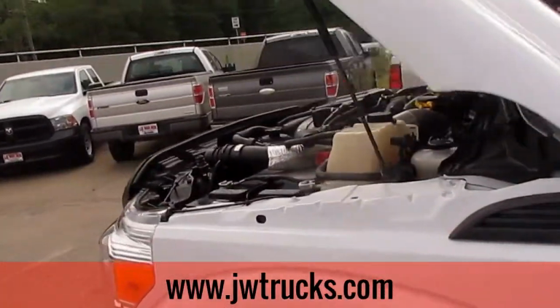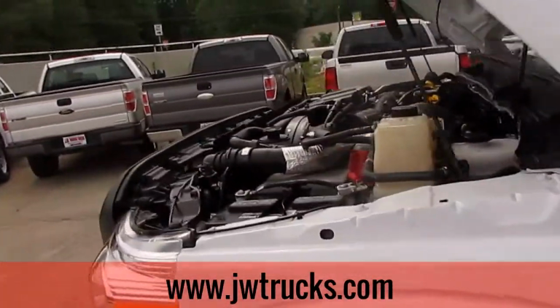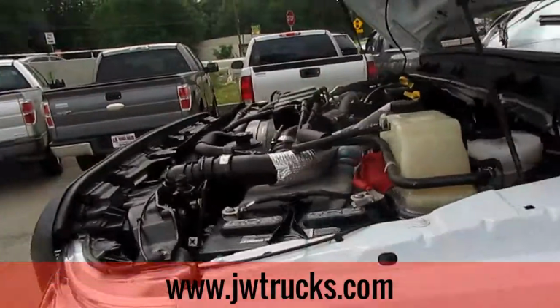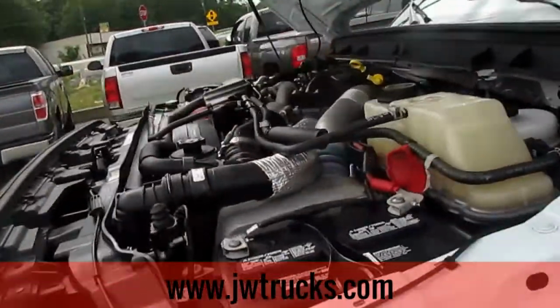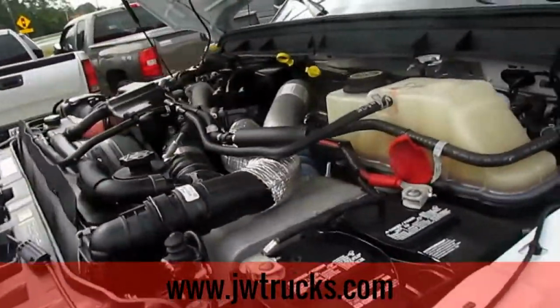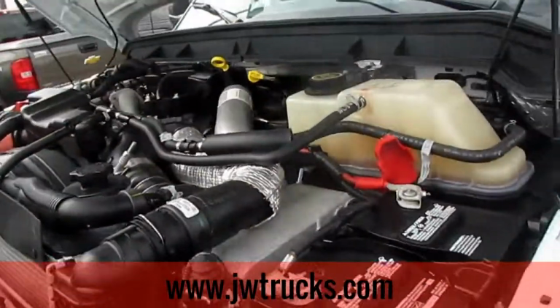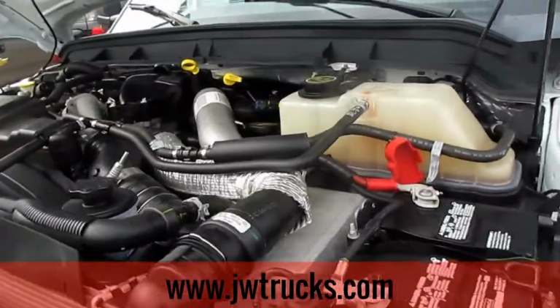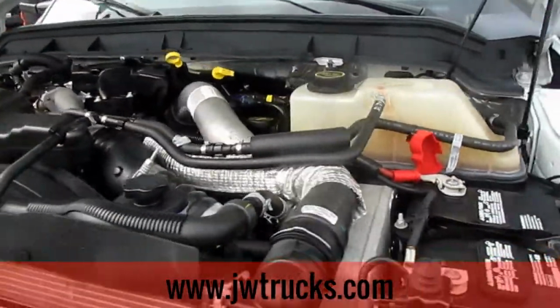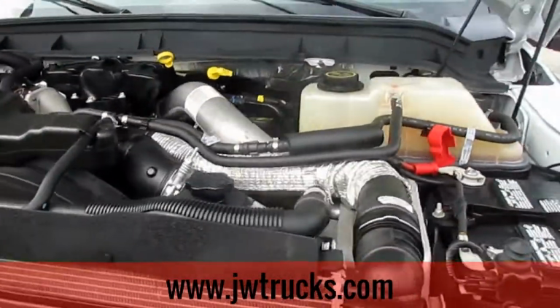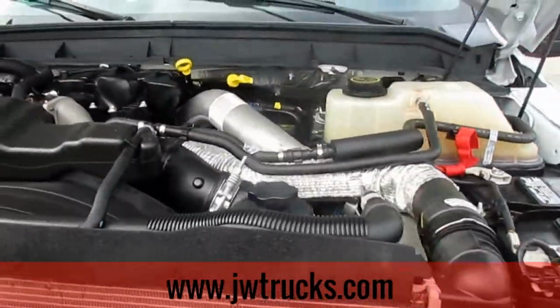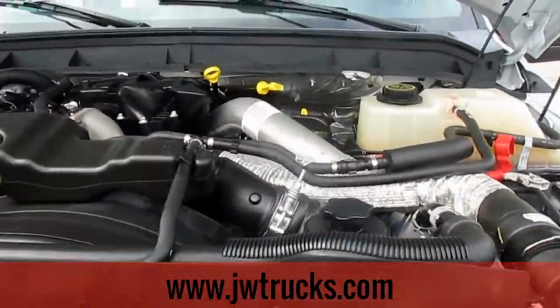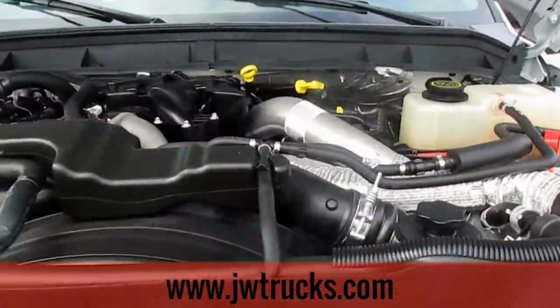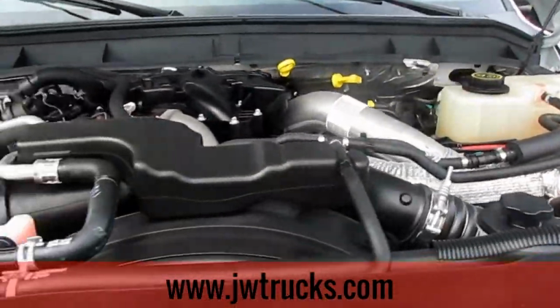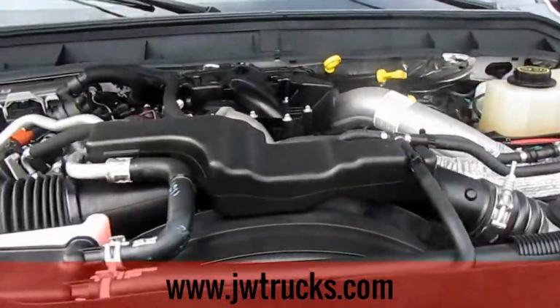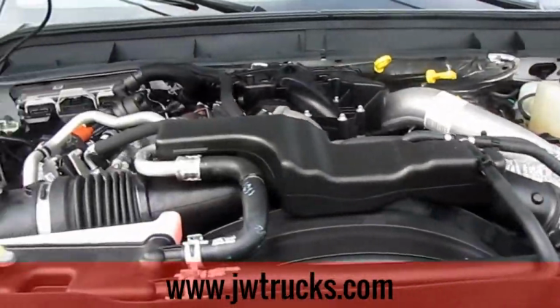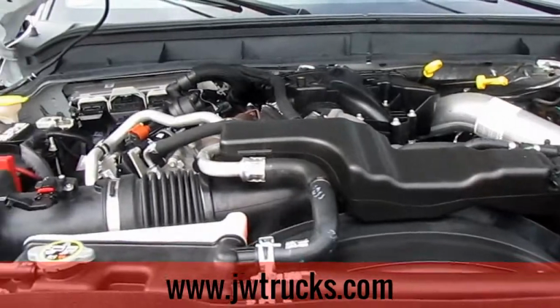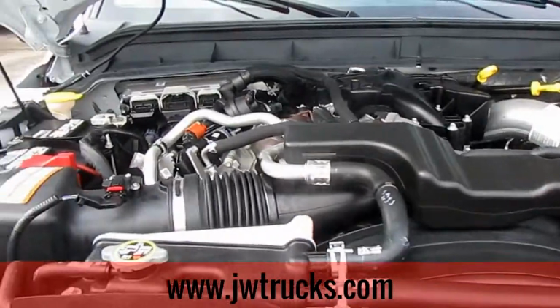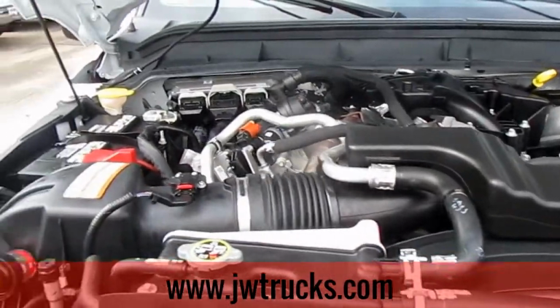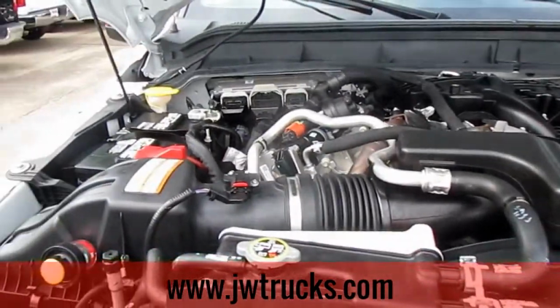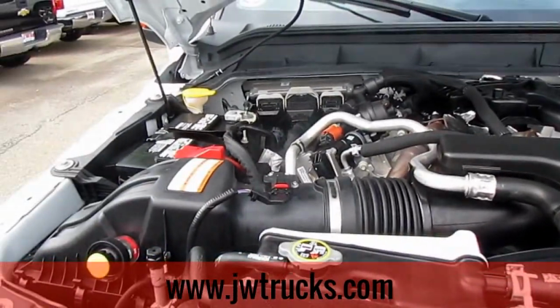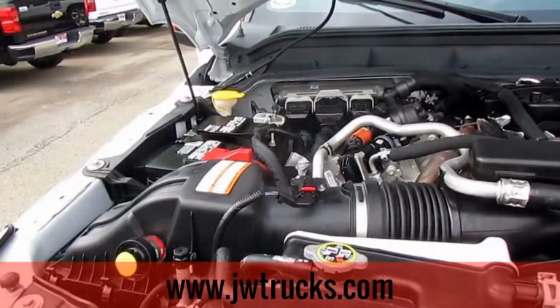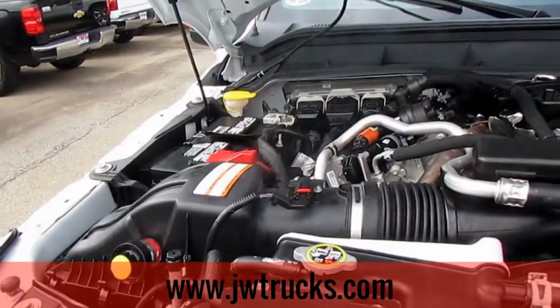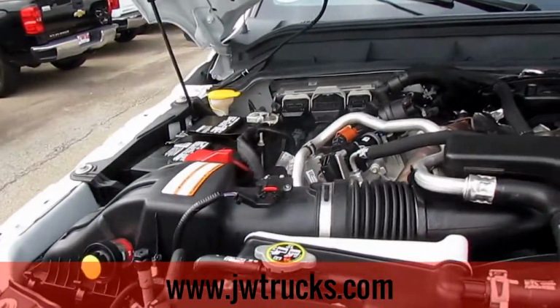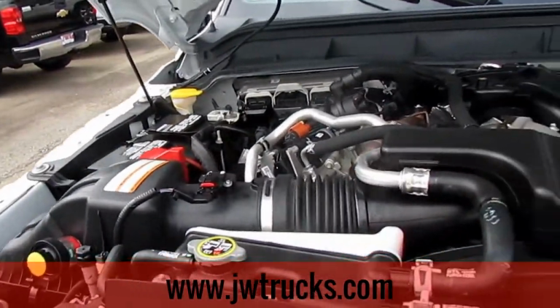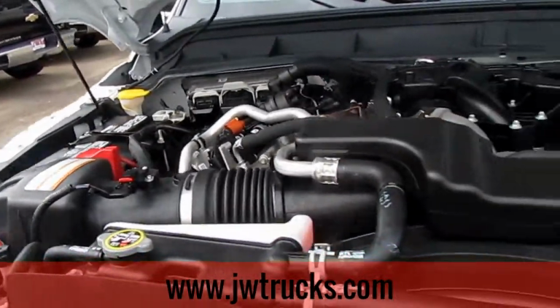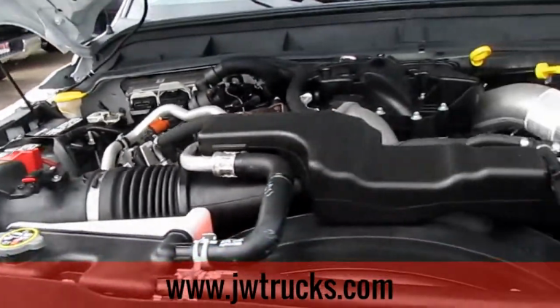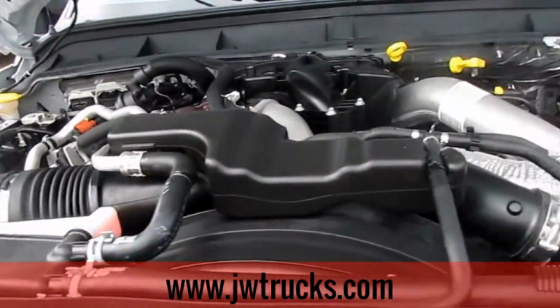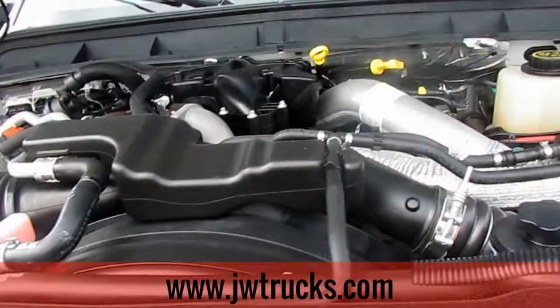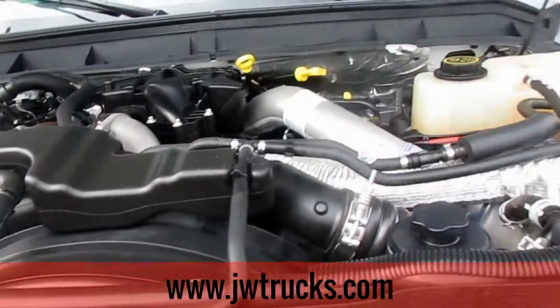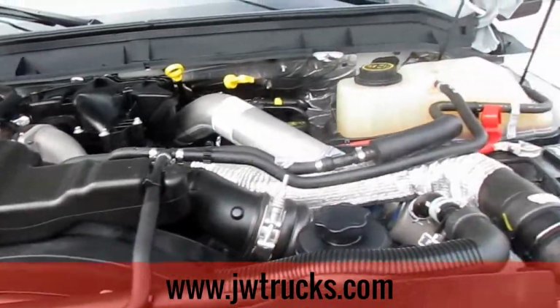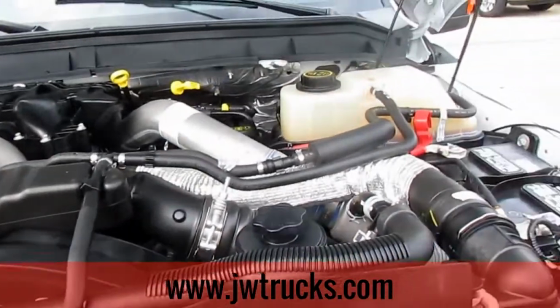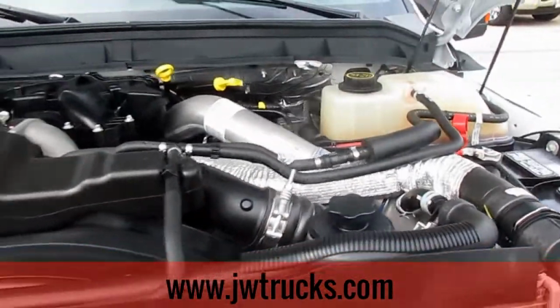Let's go ahead and make our way around to the front and look at the engine. As for the engine specs: 6.7 liter V8, four-wheel drive, six-speed automatic diesel. Beautiful truck, guys.